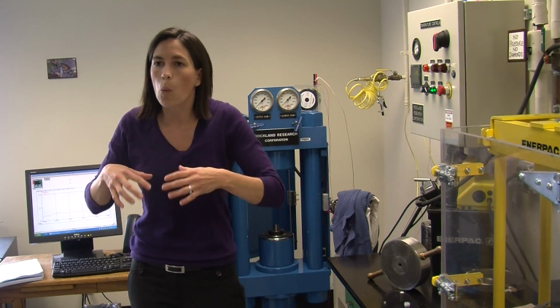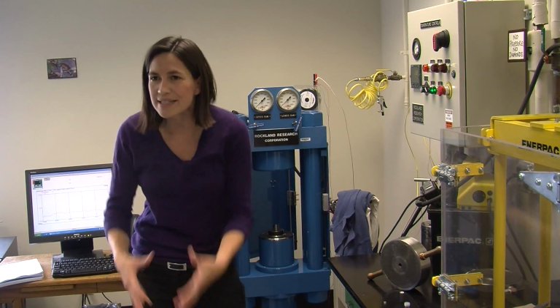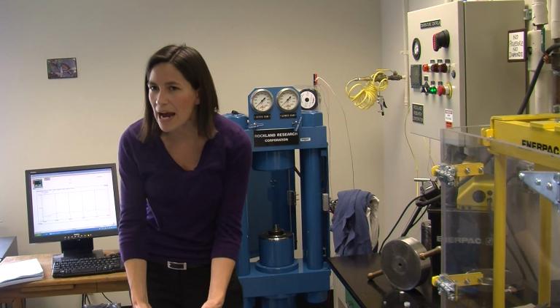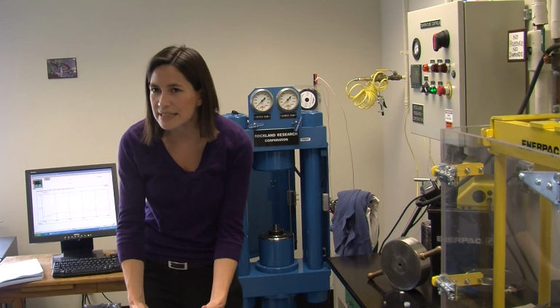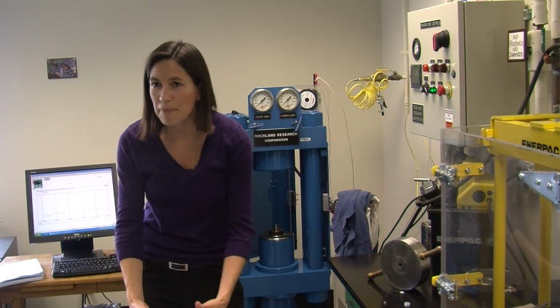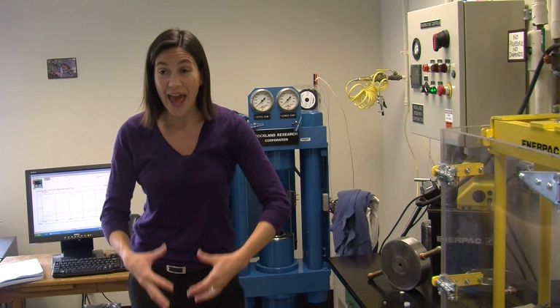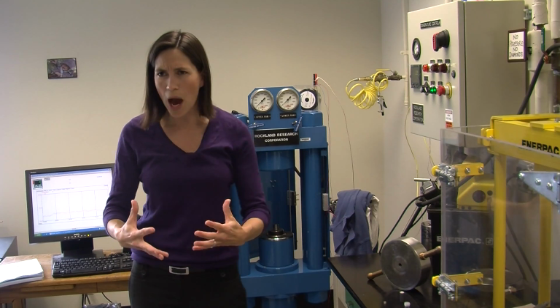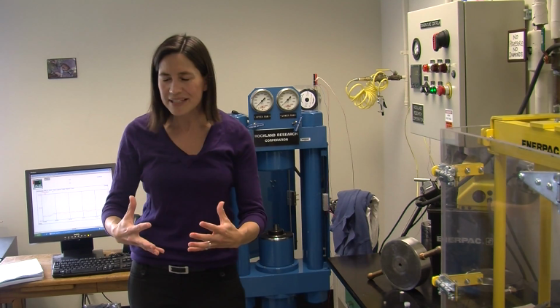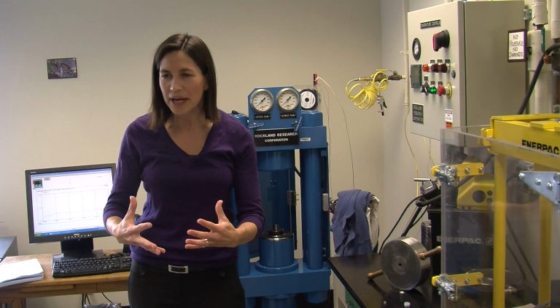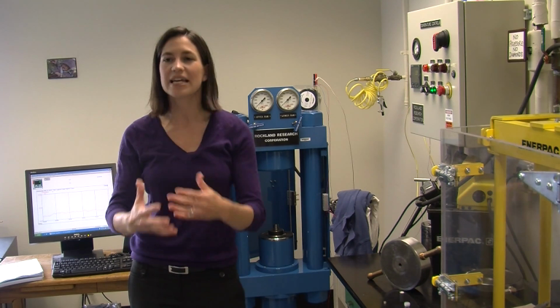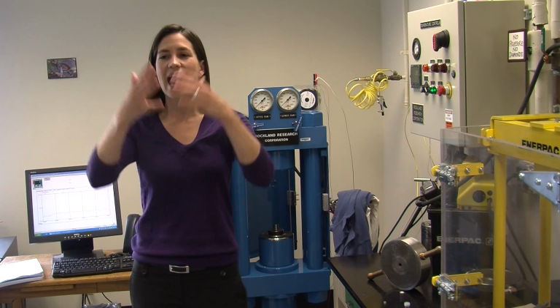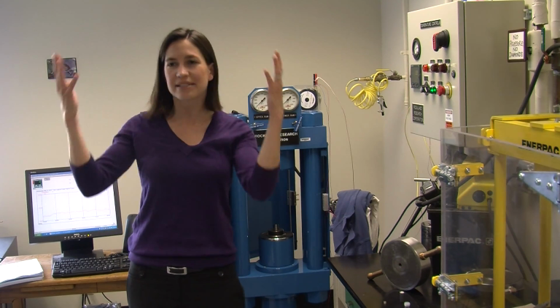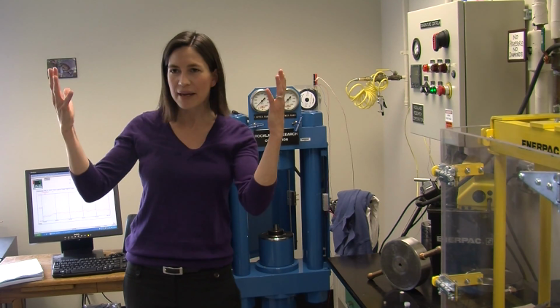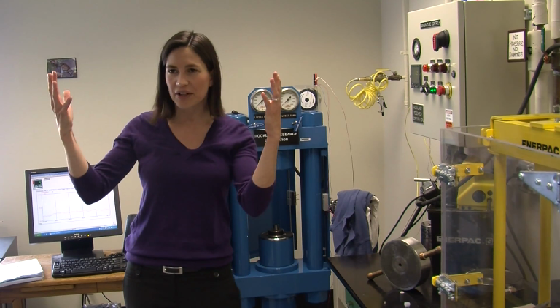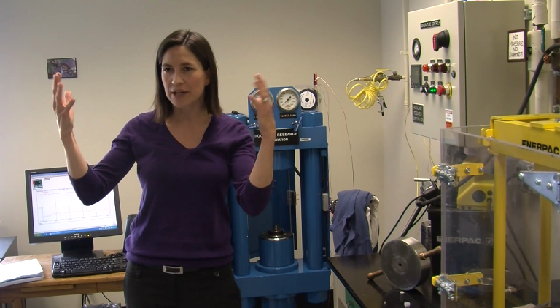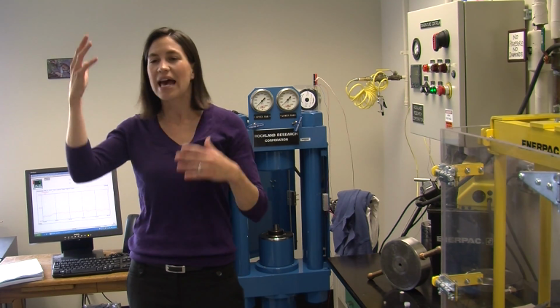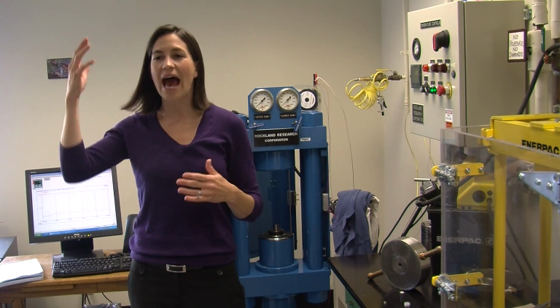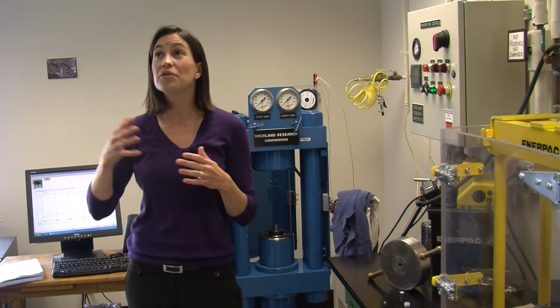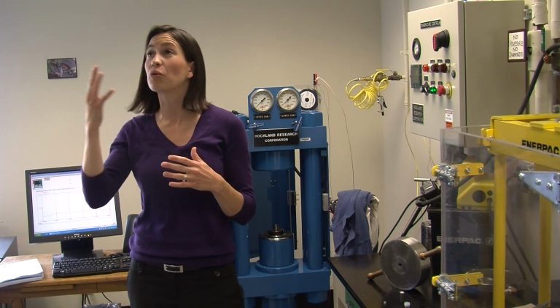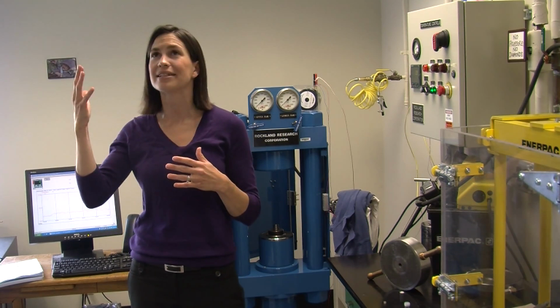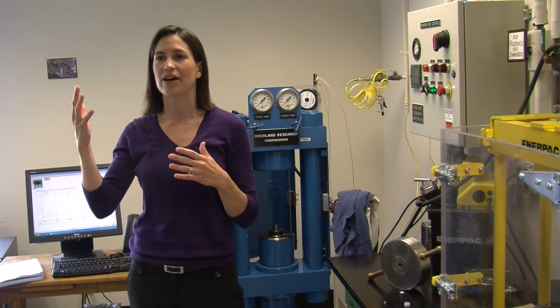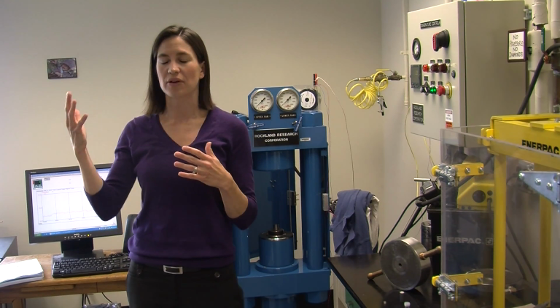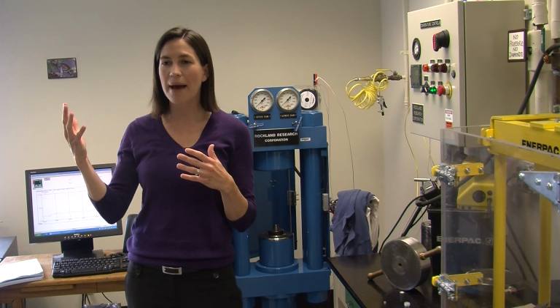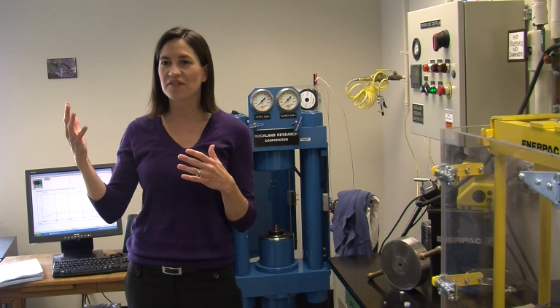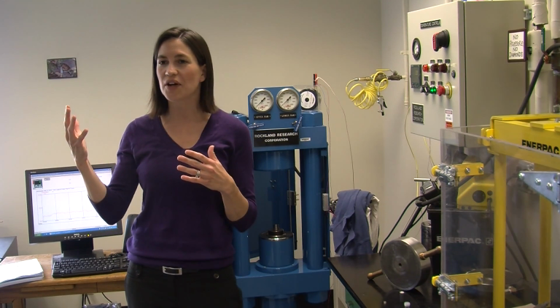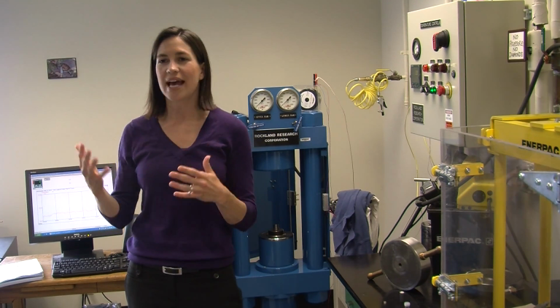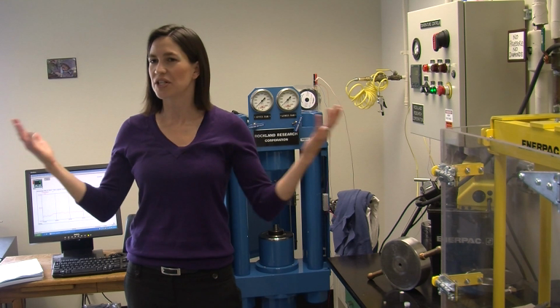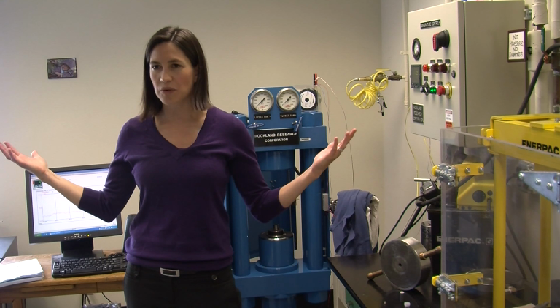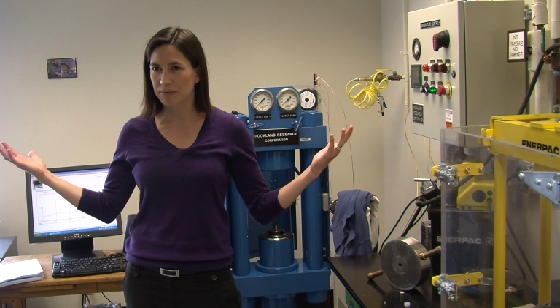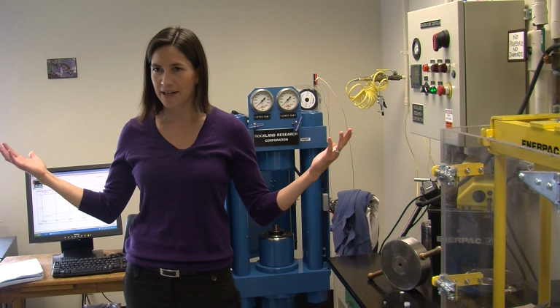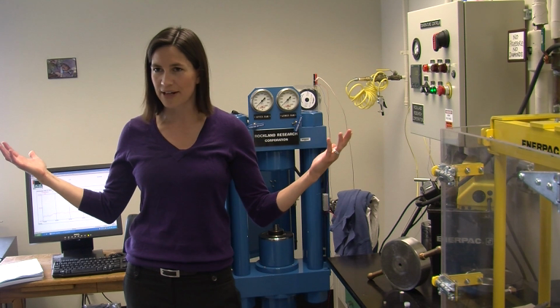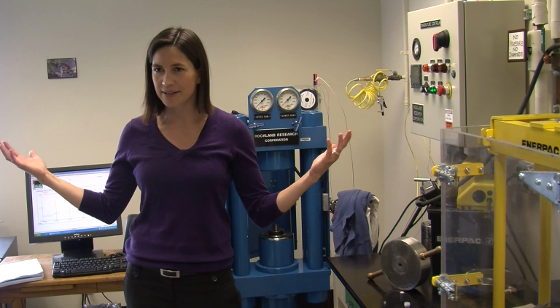What's down at depth? How does it melt? How does that make volcanoes? How do those products interact with our atmosphere and create the world we see all around us?